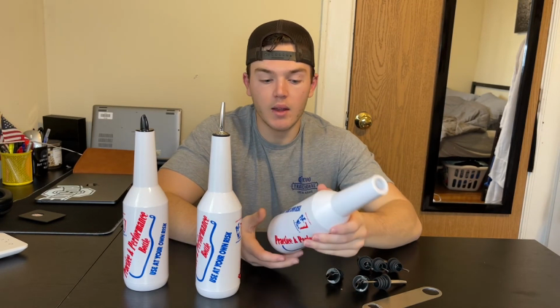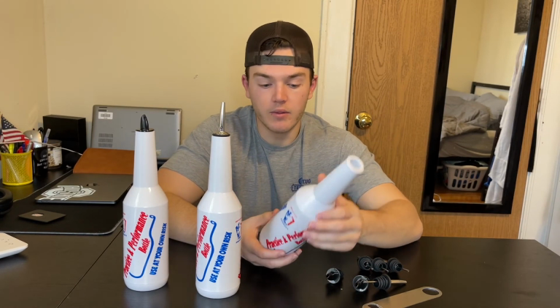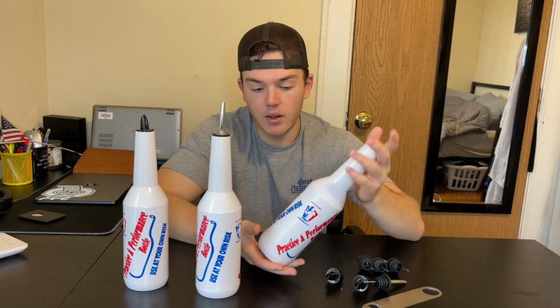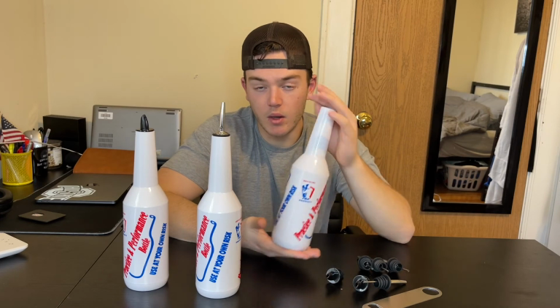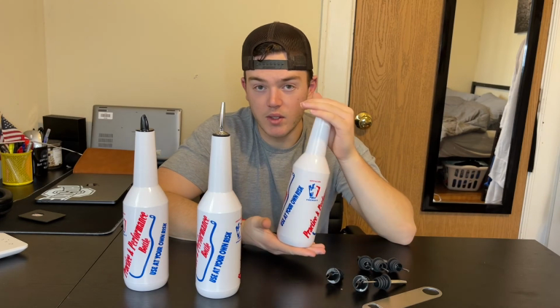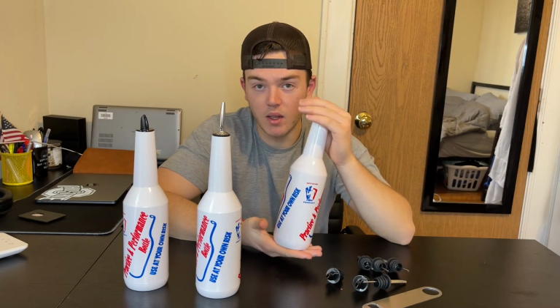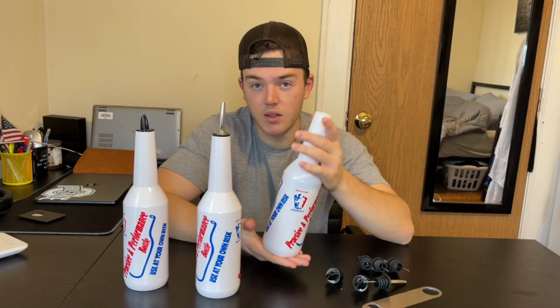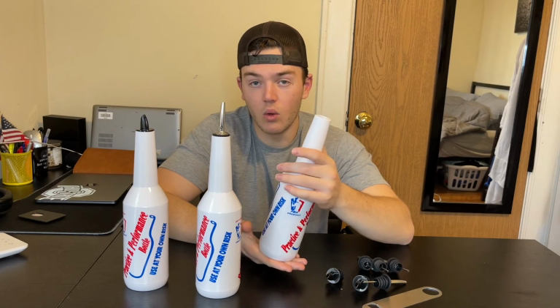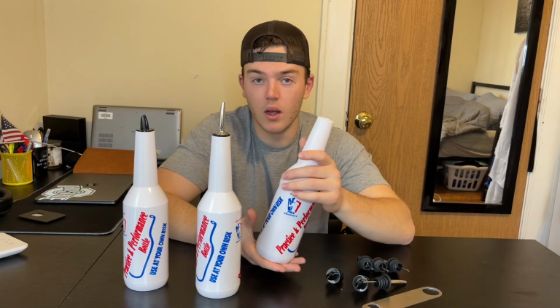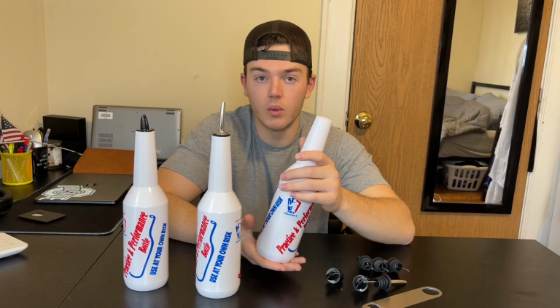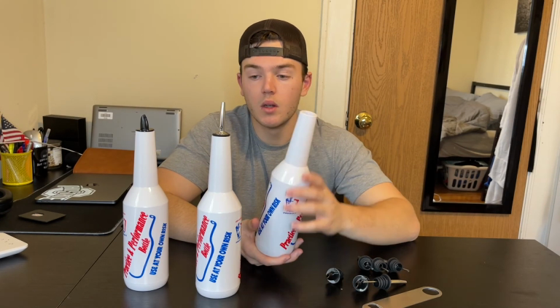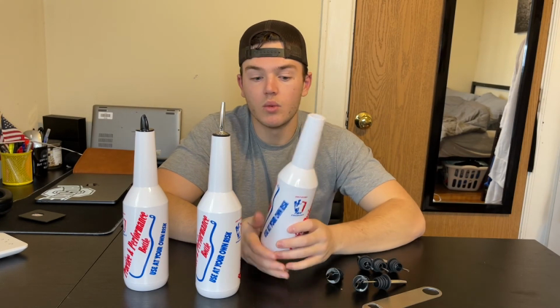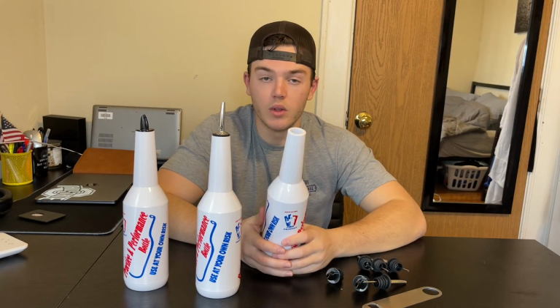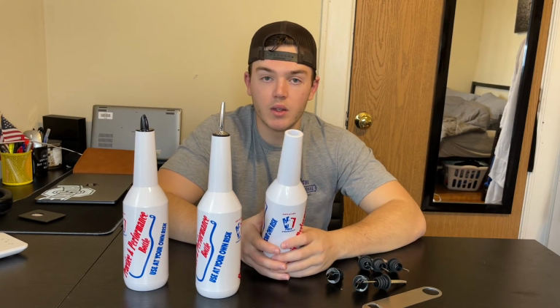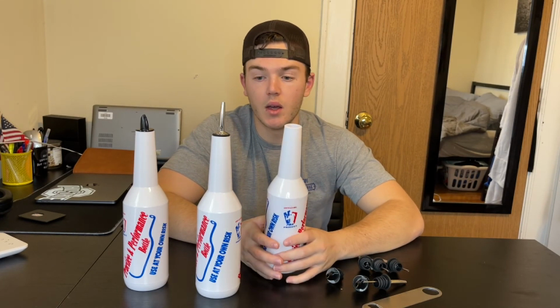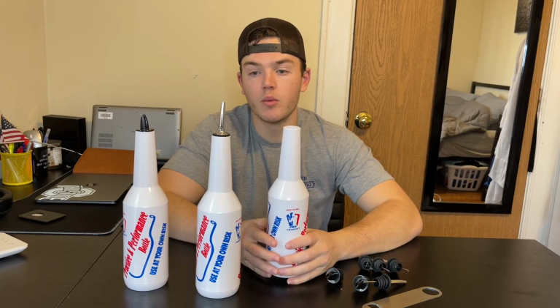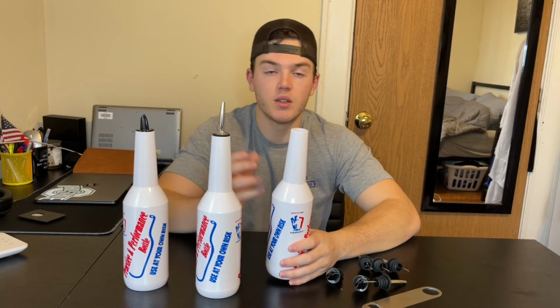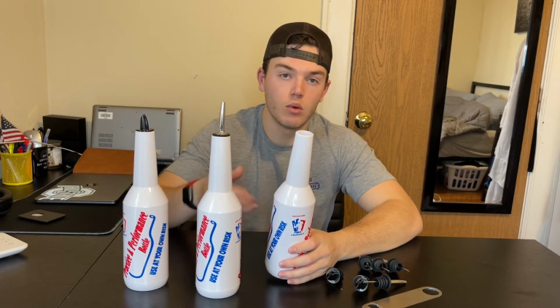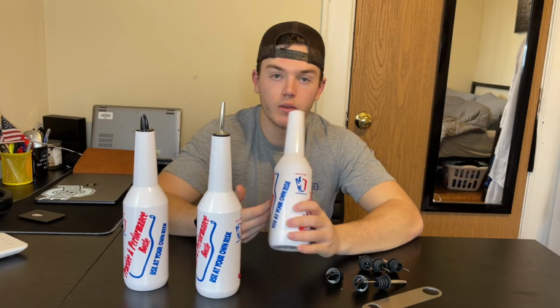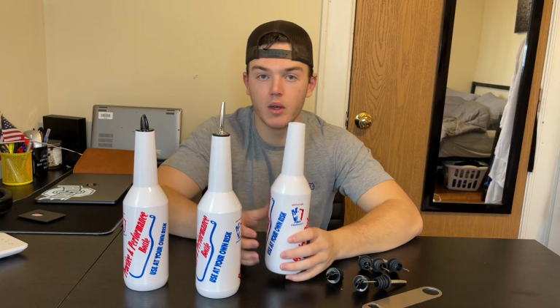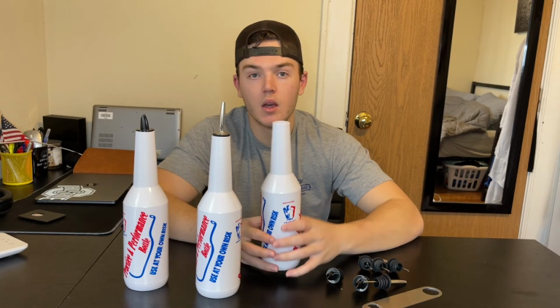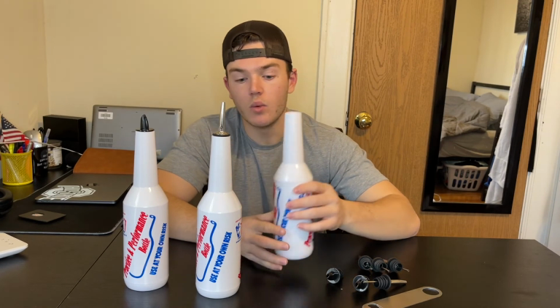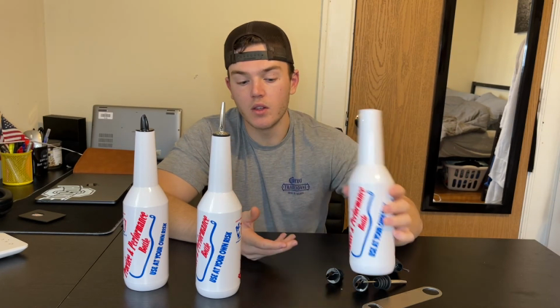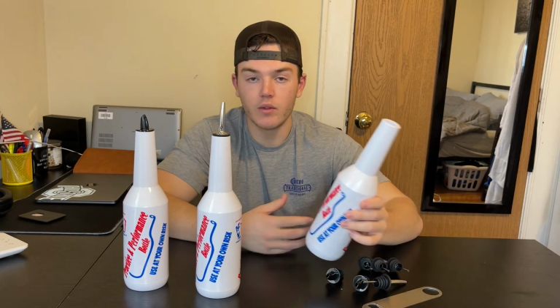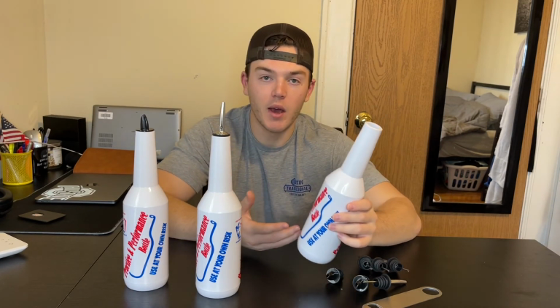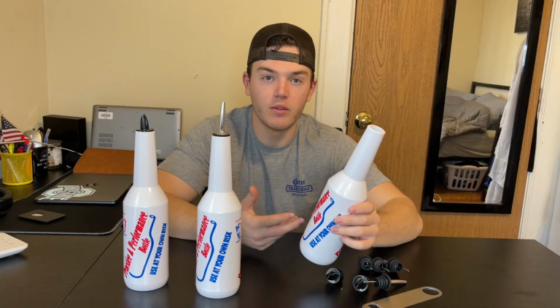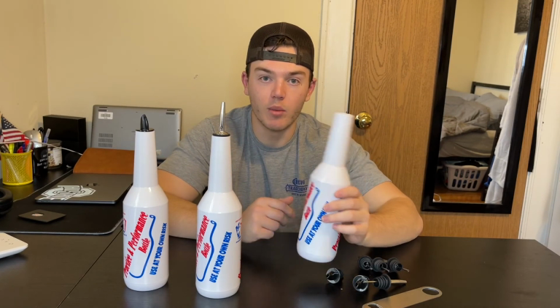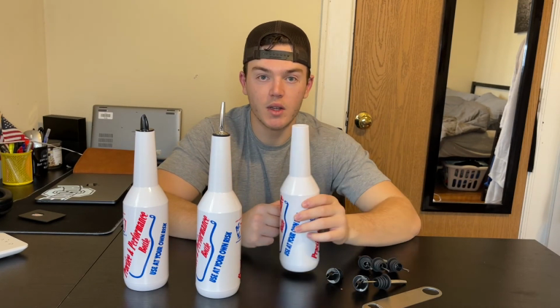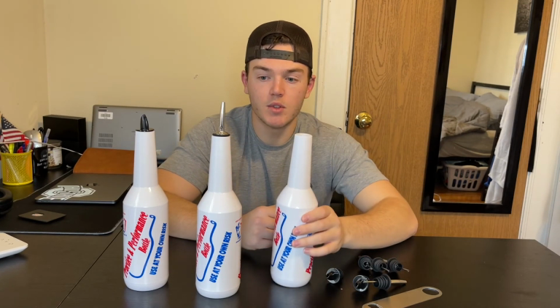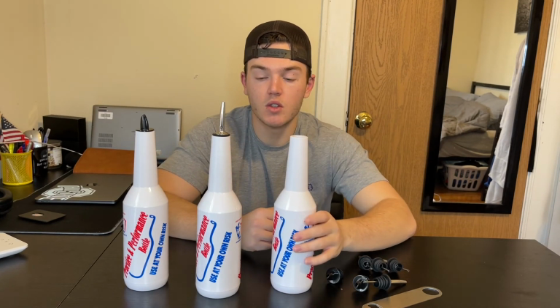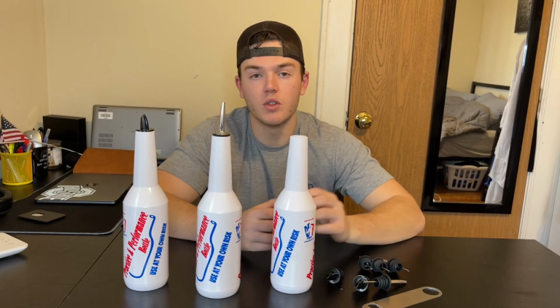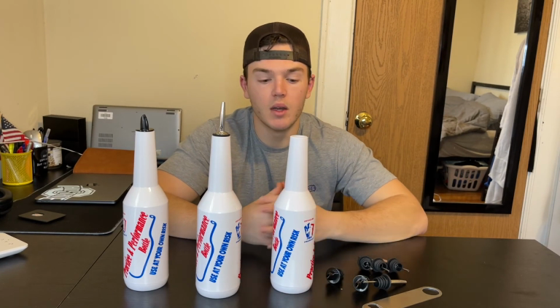With a size like this, it can hold a lot of liquid, which is really nice. If you're practicing pouring and flipping, you want bottles where you don't have to go back and refill them a bunch of times. So that's super nice.